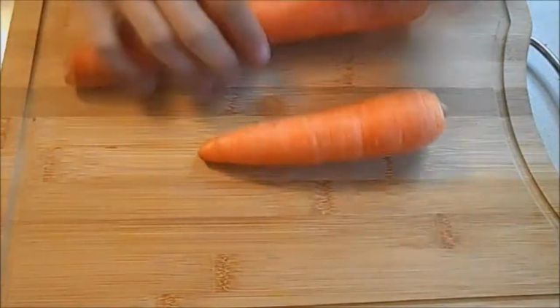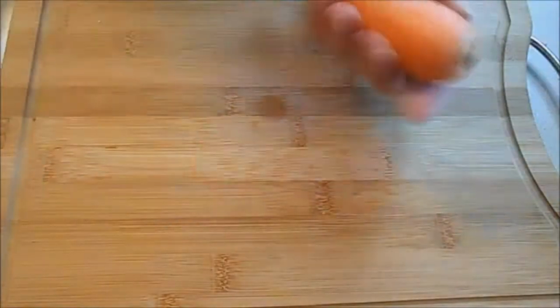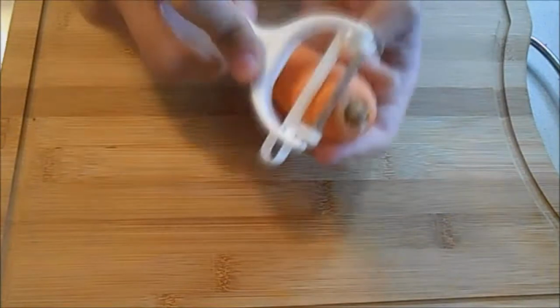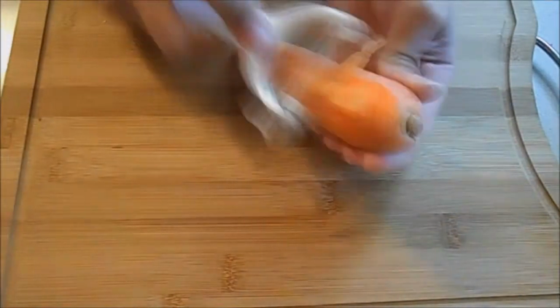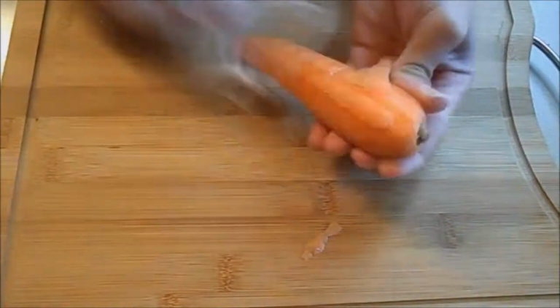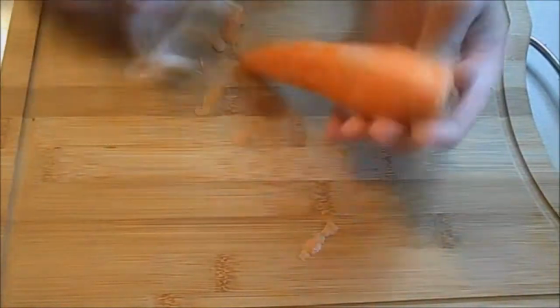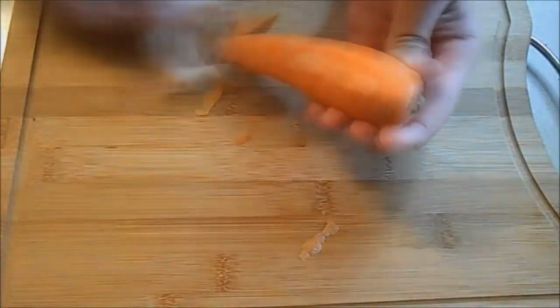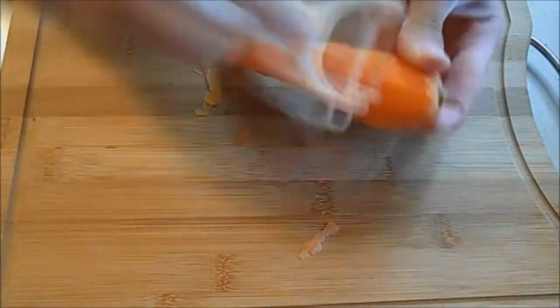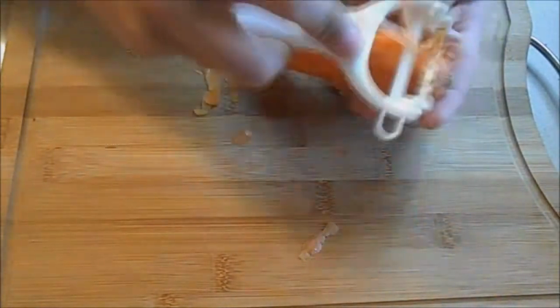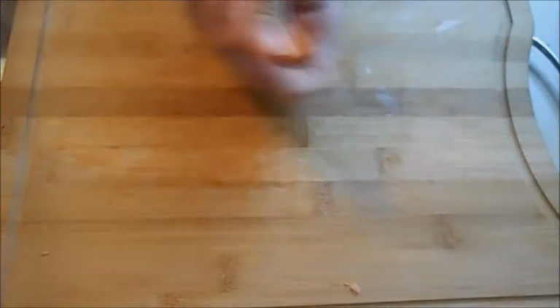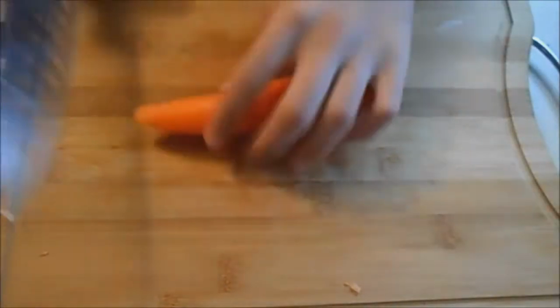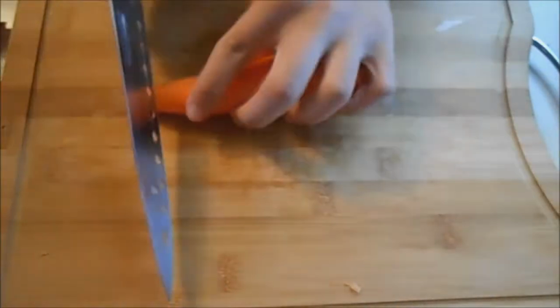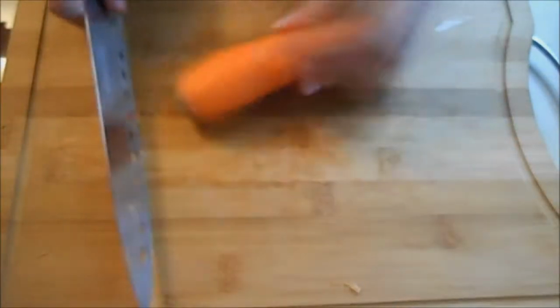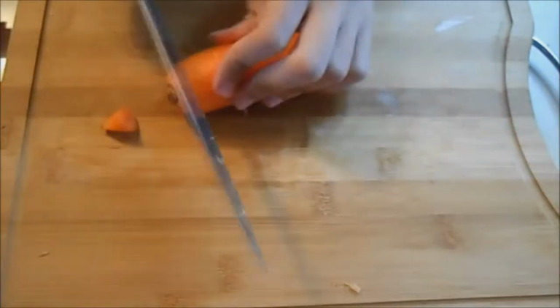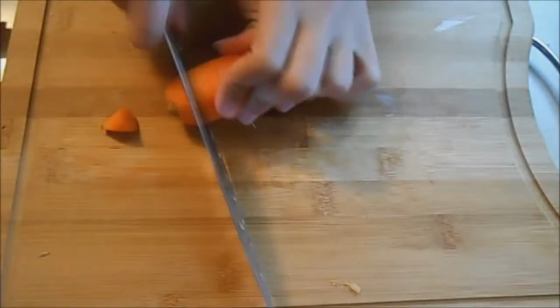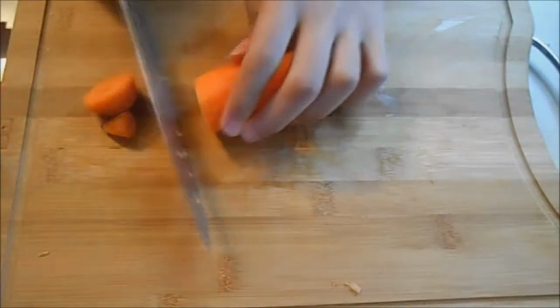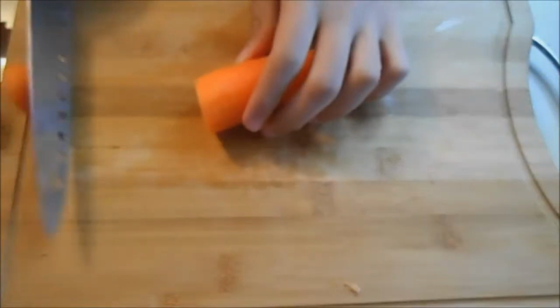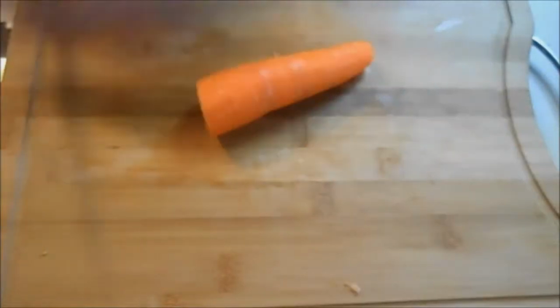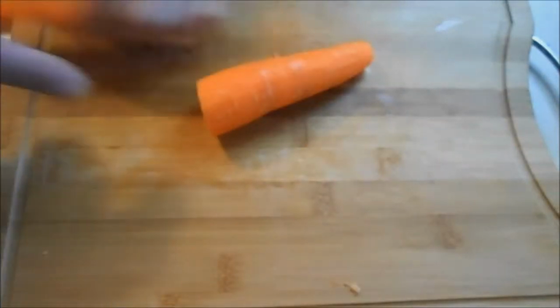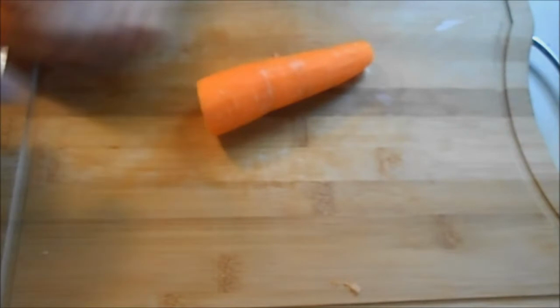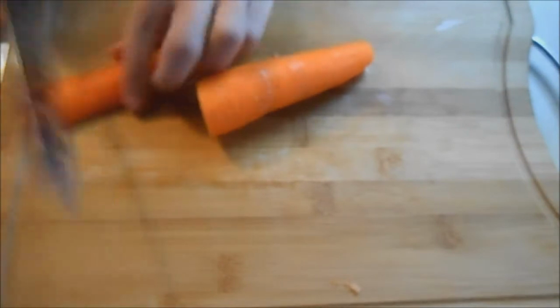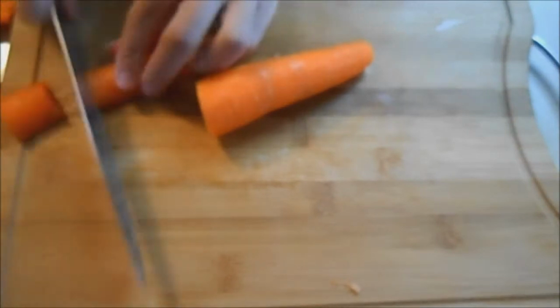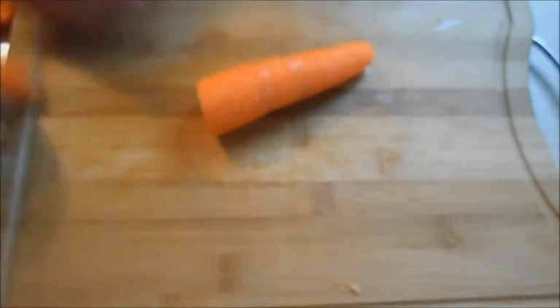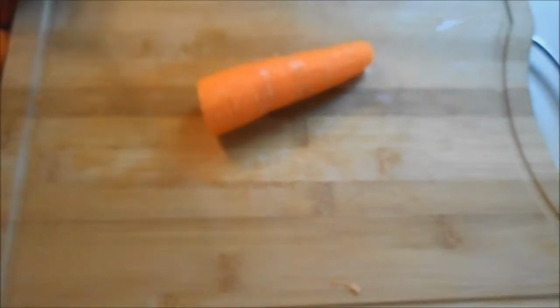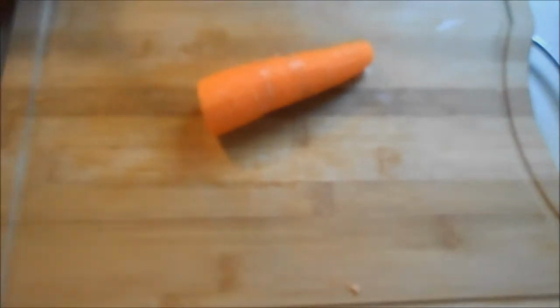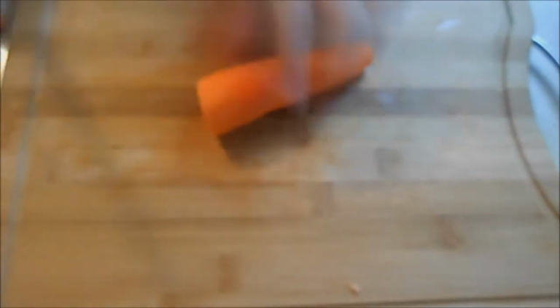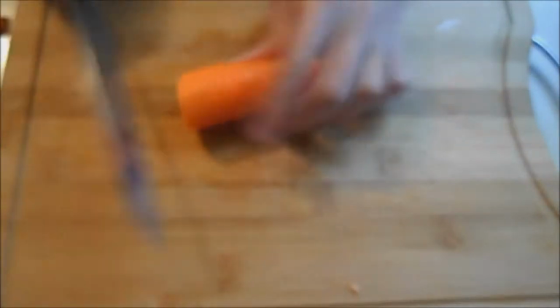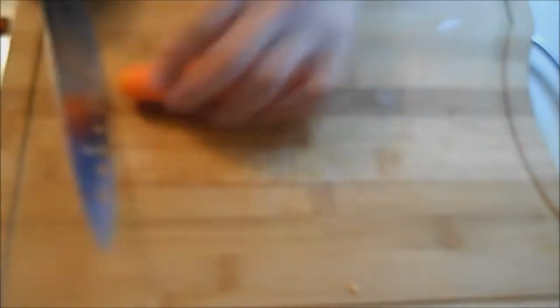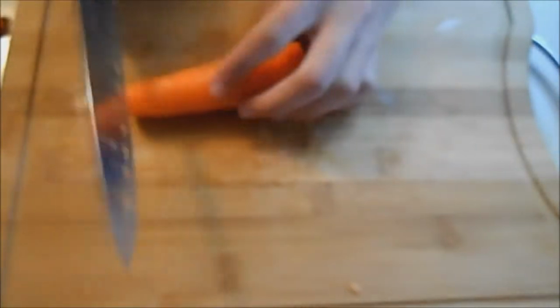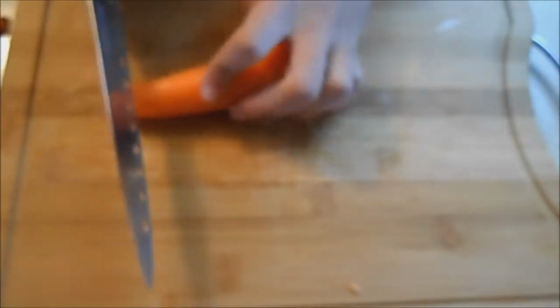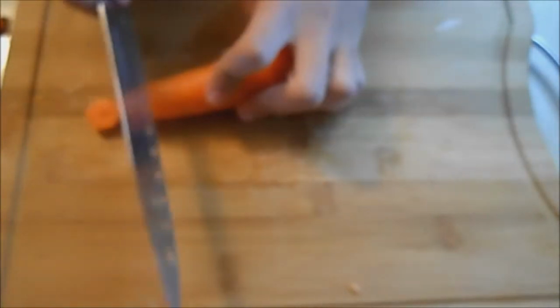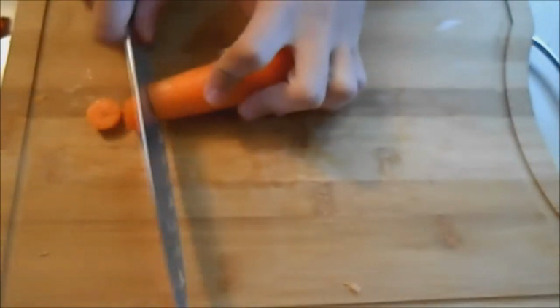First things first, I have a few carrots which I'm going to peel and cut in a uniform shape. Doesn't matter what it is as long as they're all the same size so they cook evenly together.